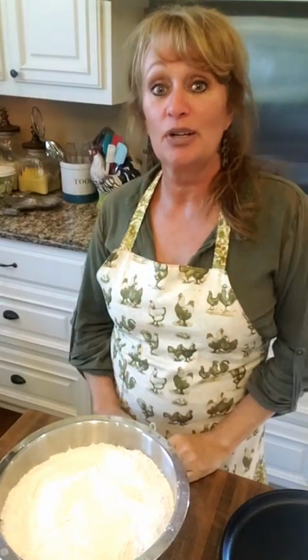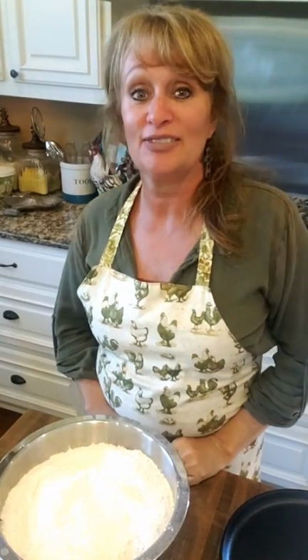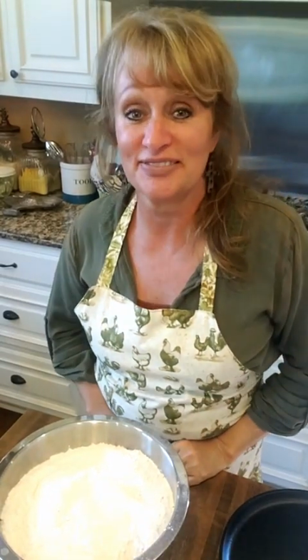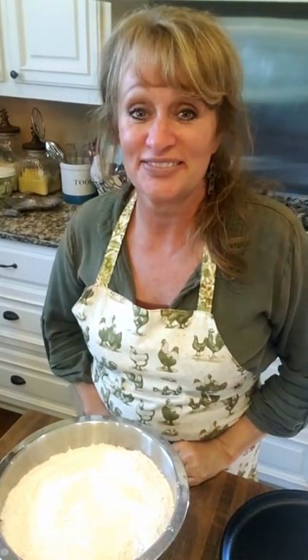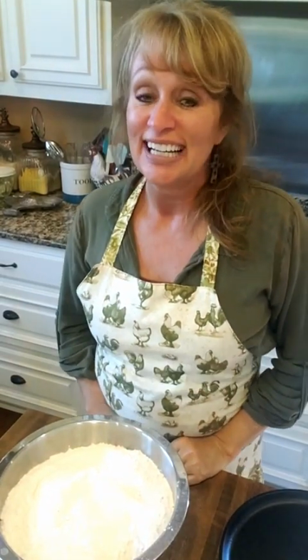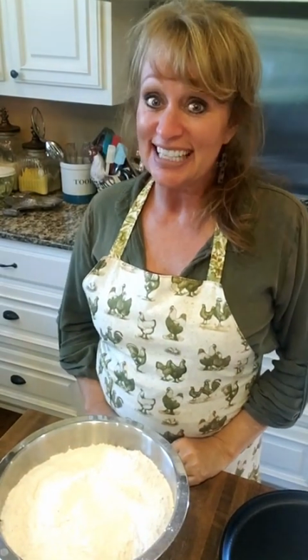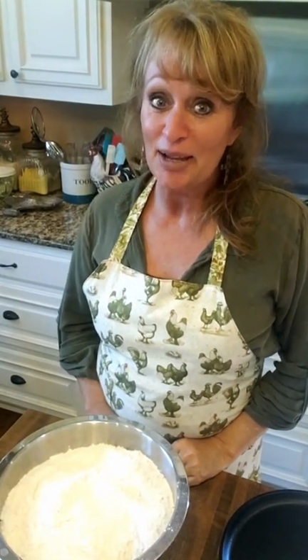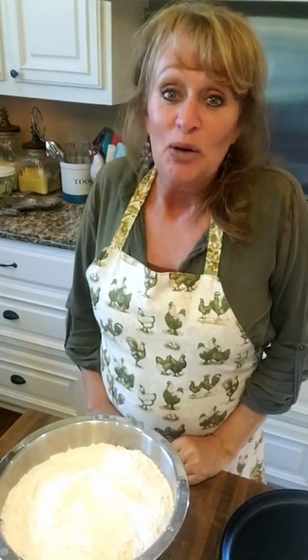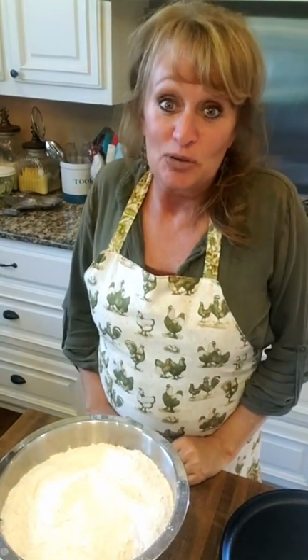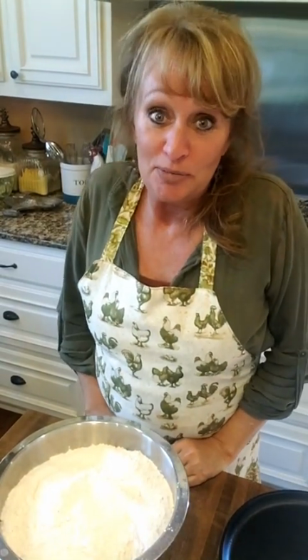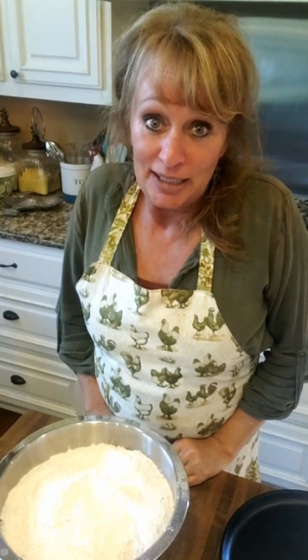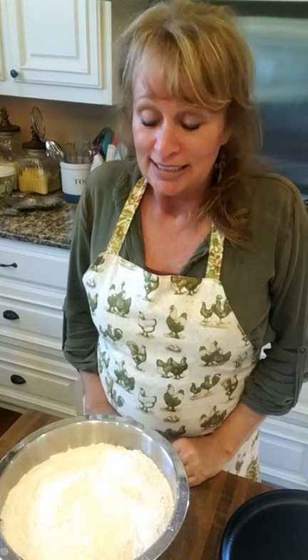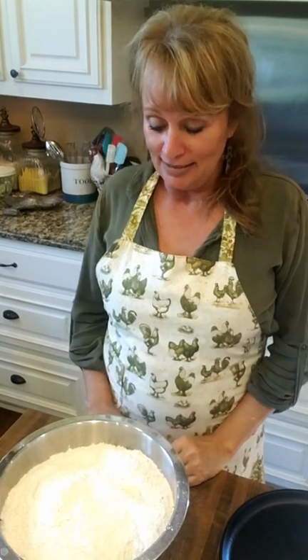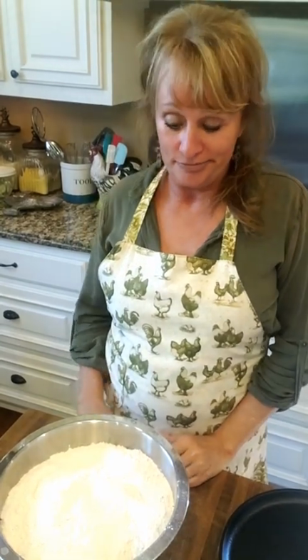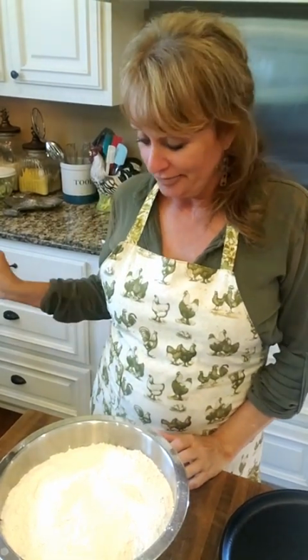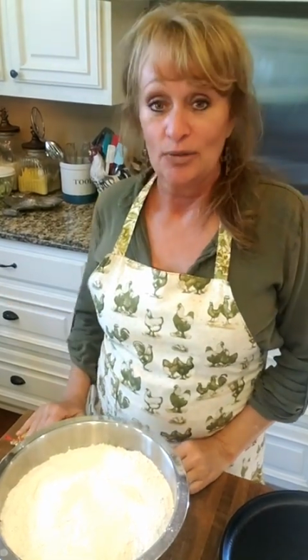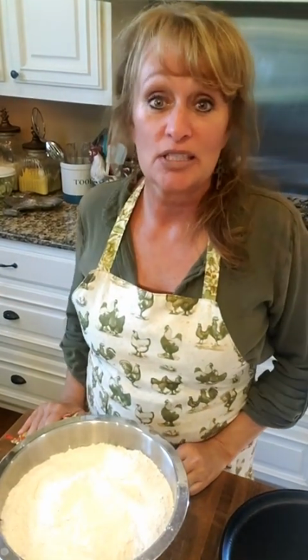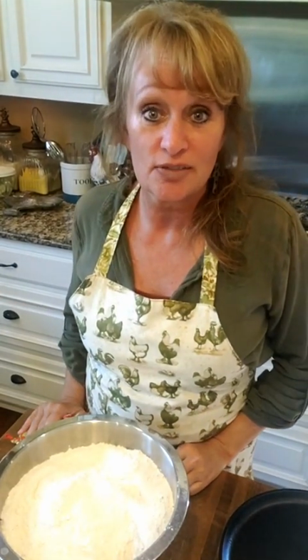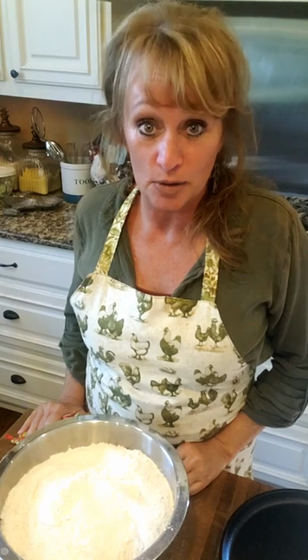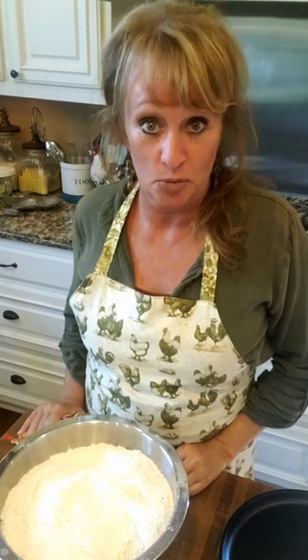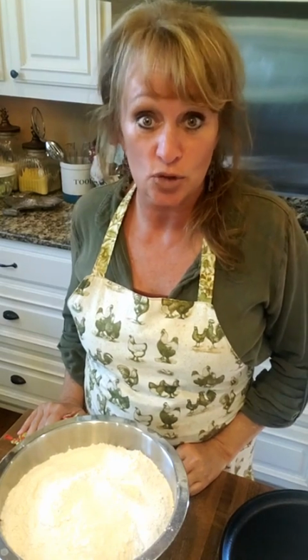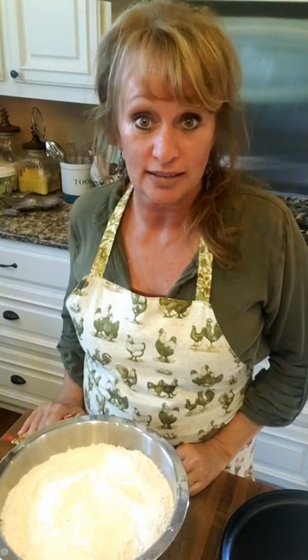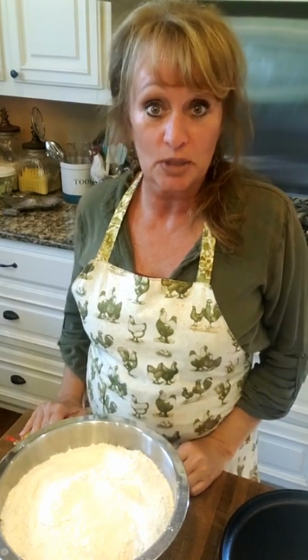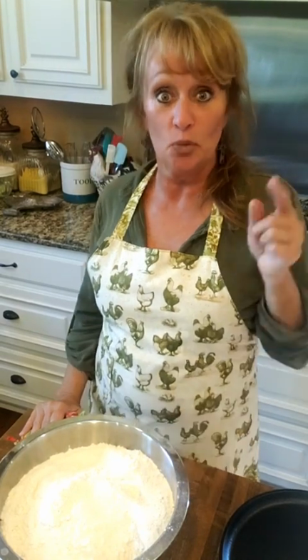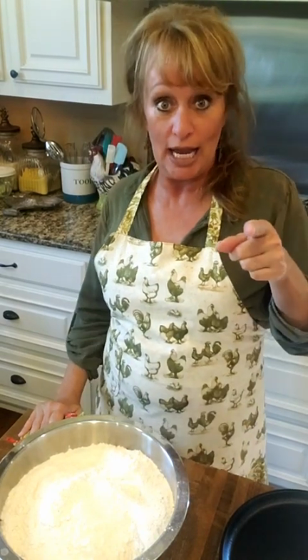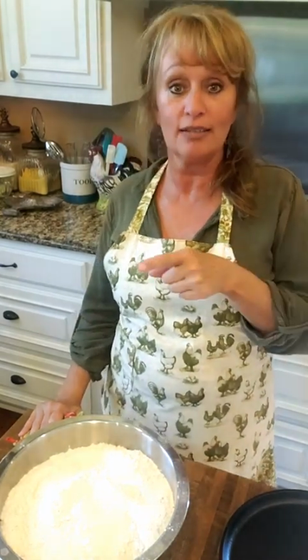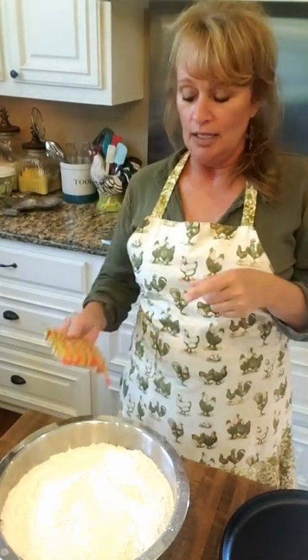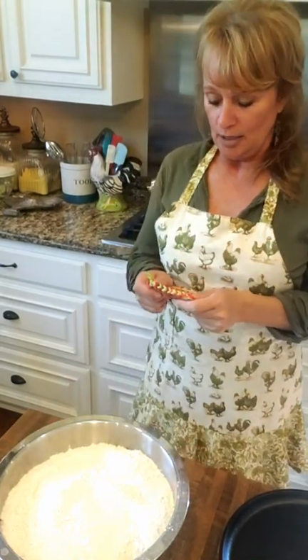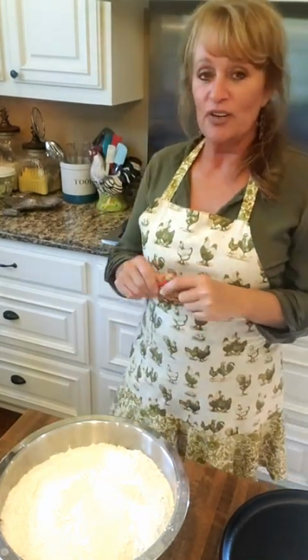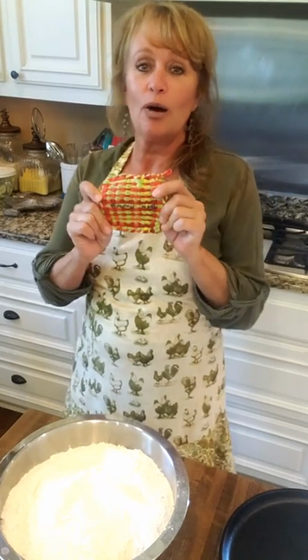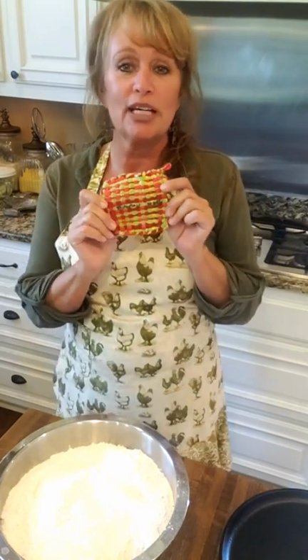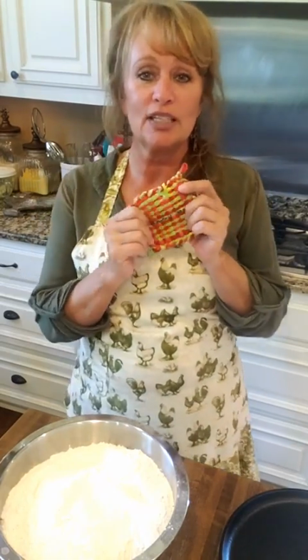Okay y'all, it's time — we're gonna try to make Brenda Gantt biscuits. We're gonna be successful or not, but we're gonna try. That's what we can say — we try.